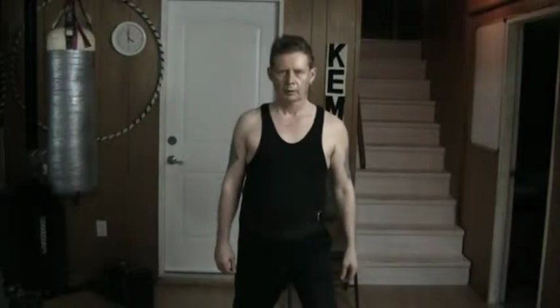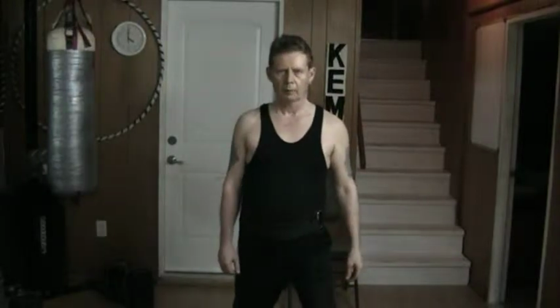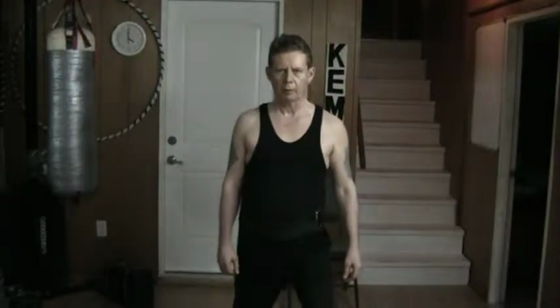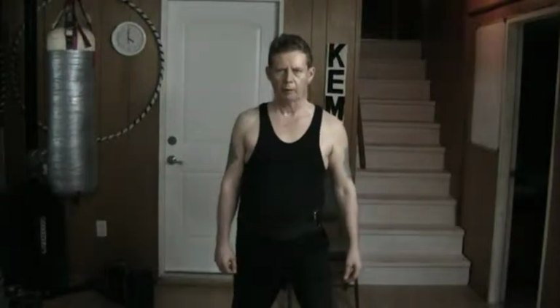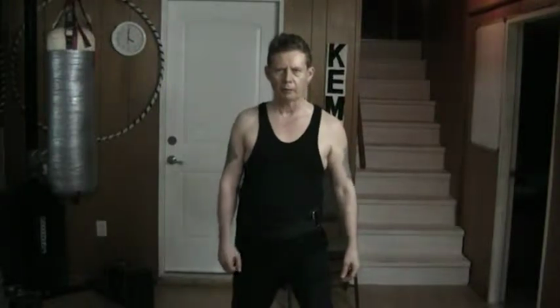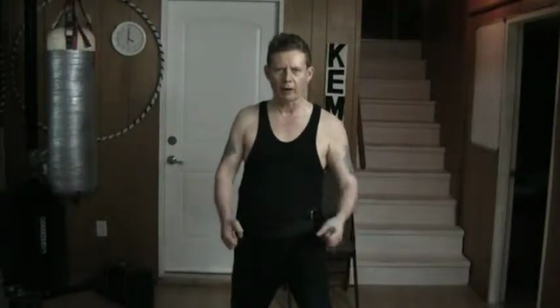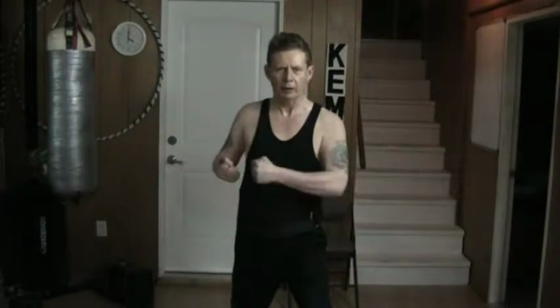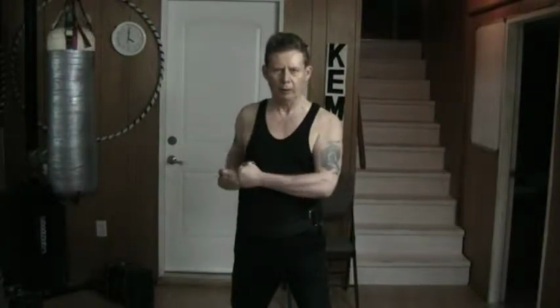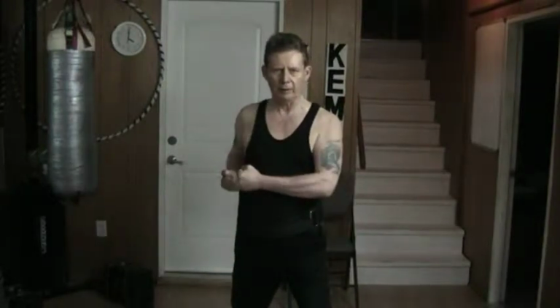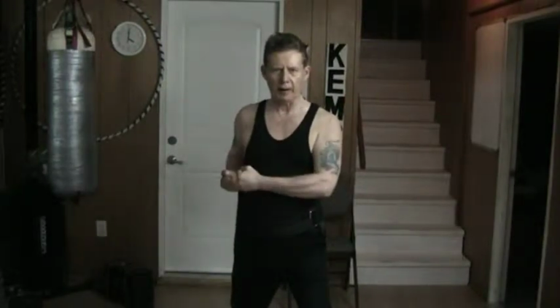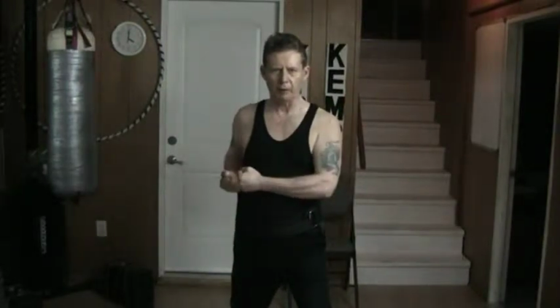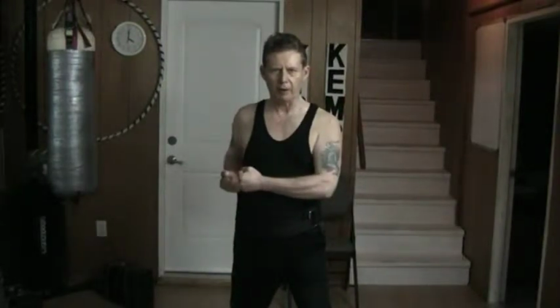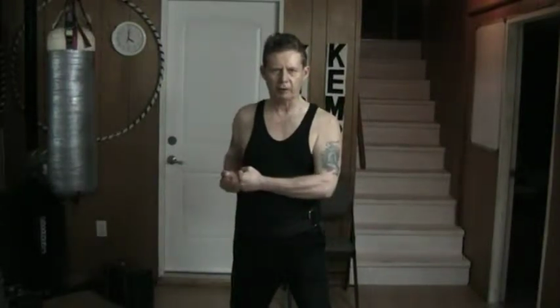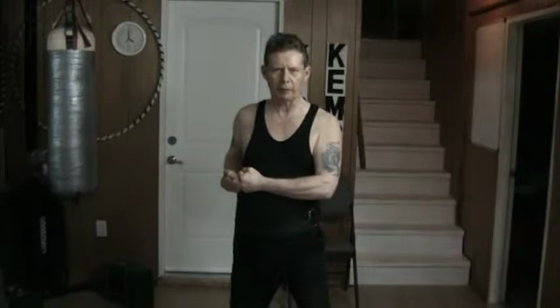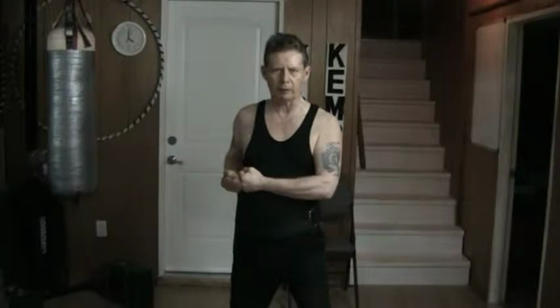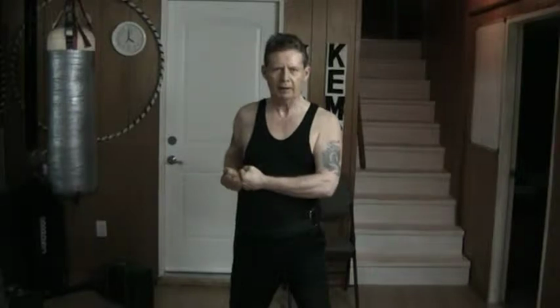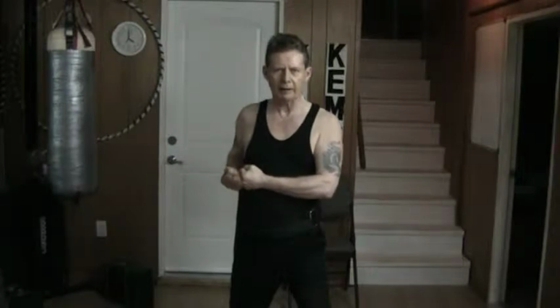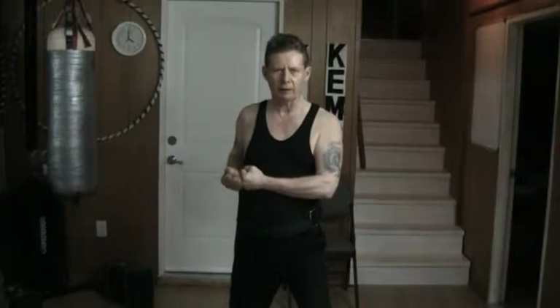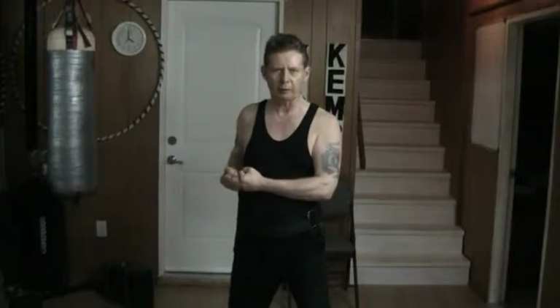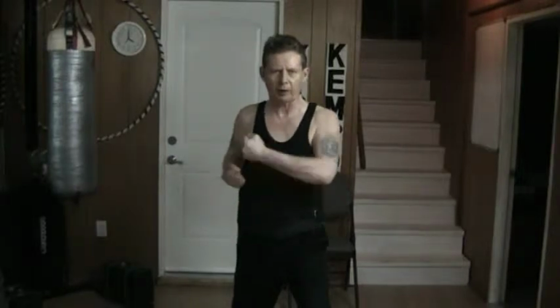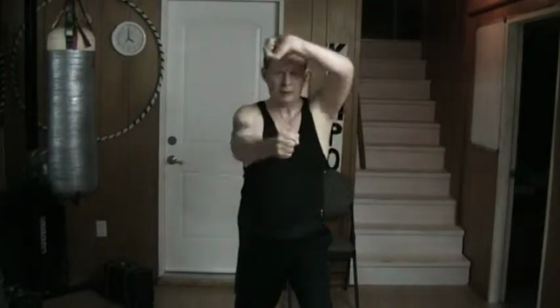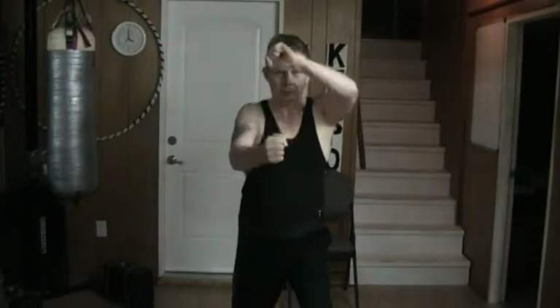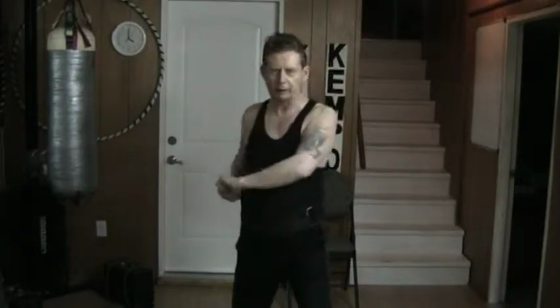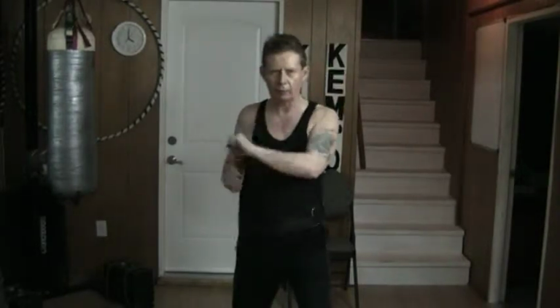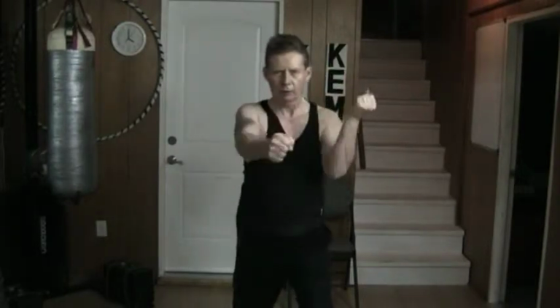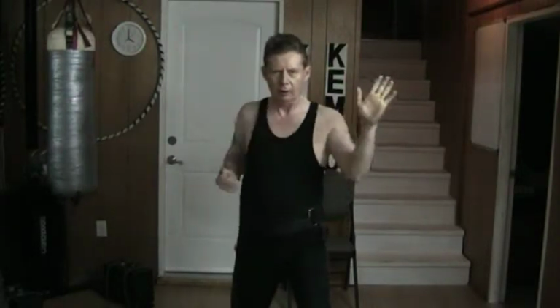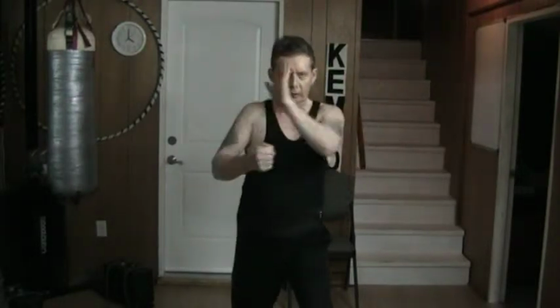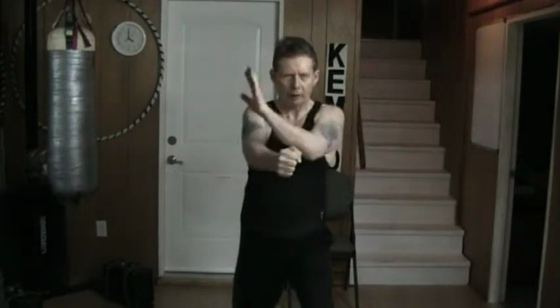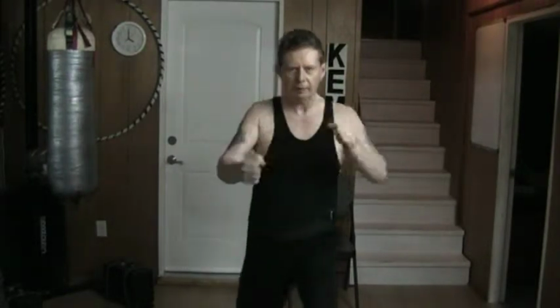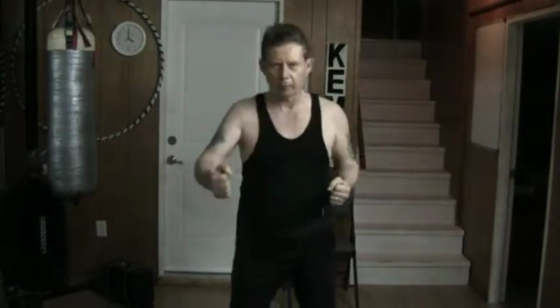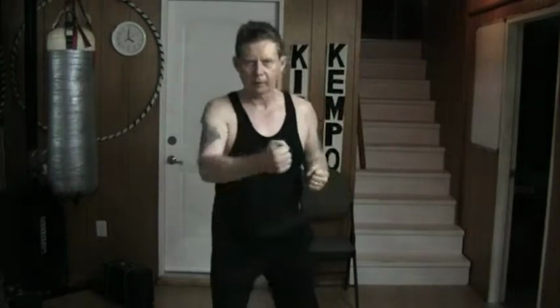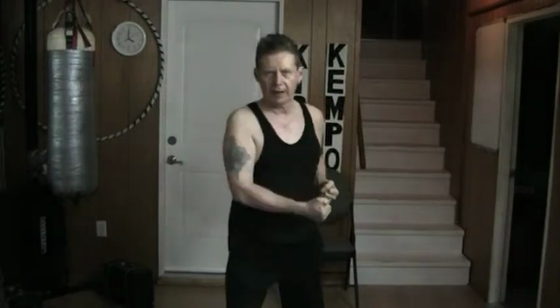Hello and welcome to my YouTube channel. Once again today I'm doing a basic timing drill. The idea here is that I'm doing a simultaneous block and counter, guarding the upper body of the head,